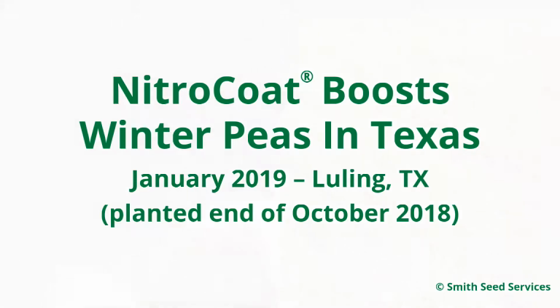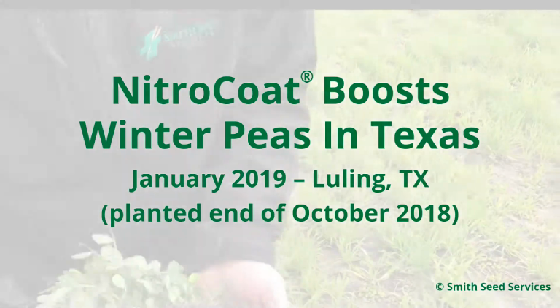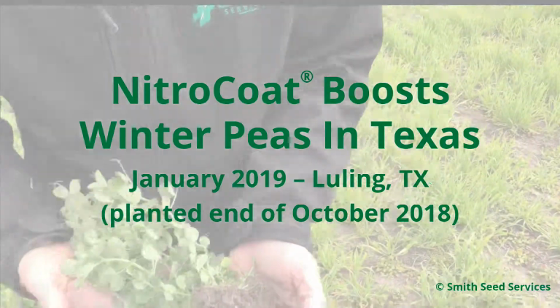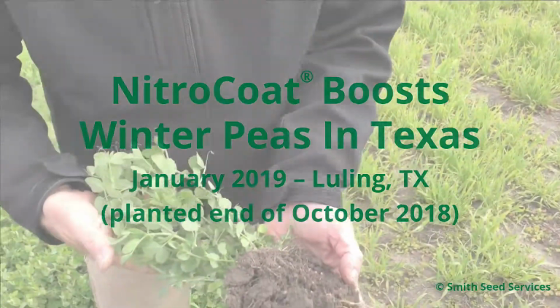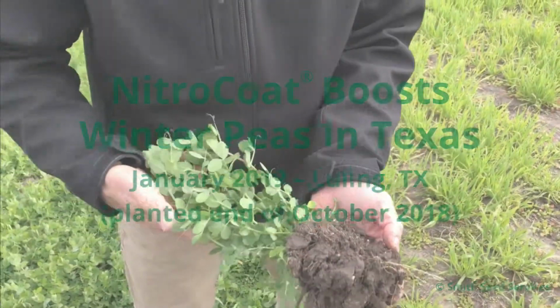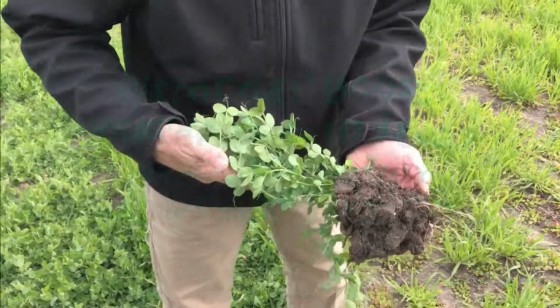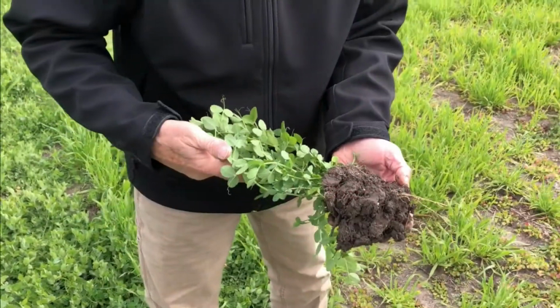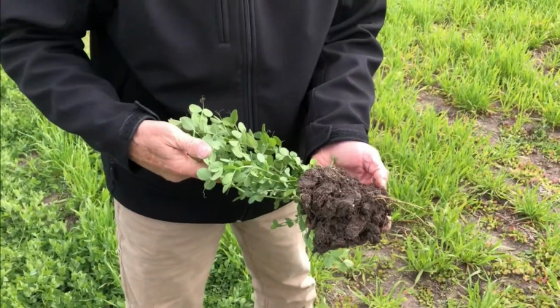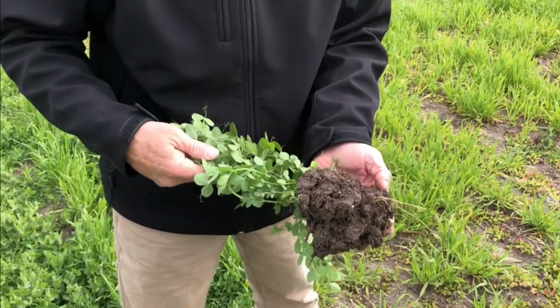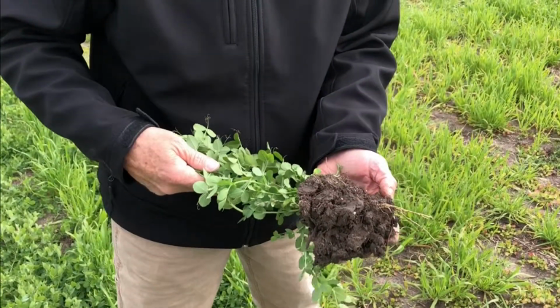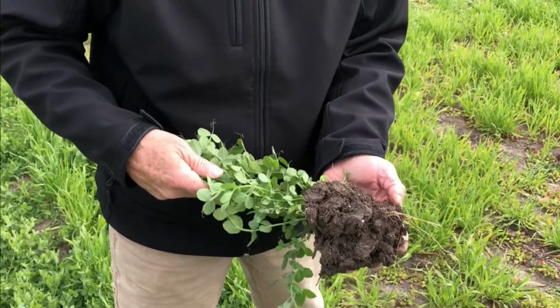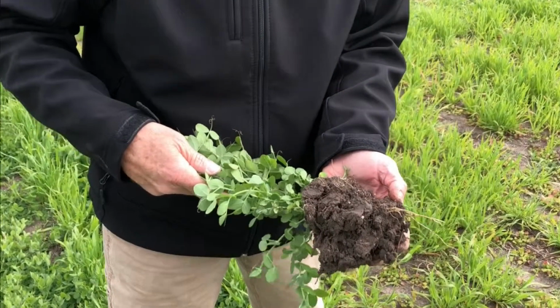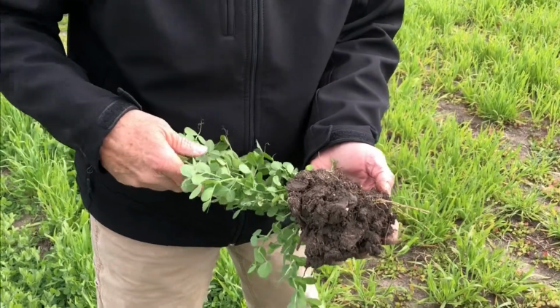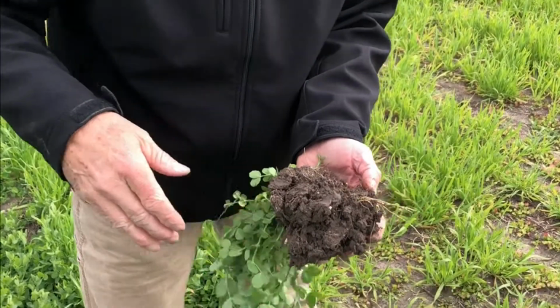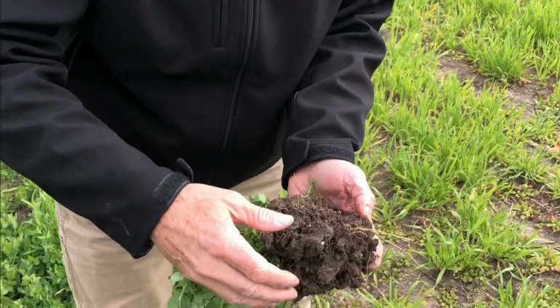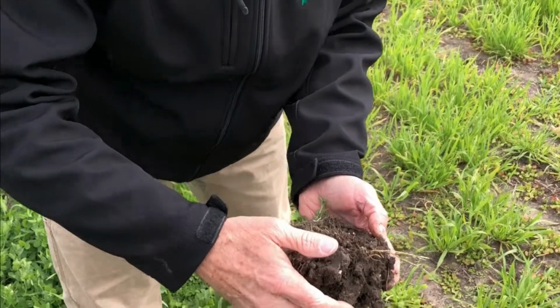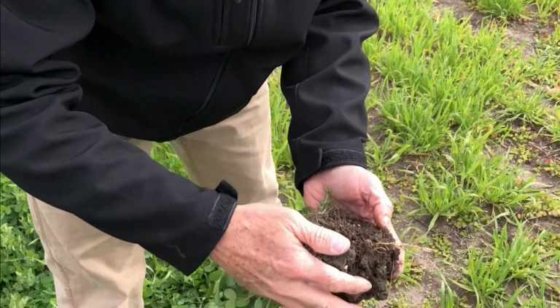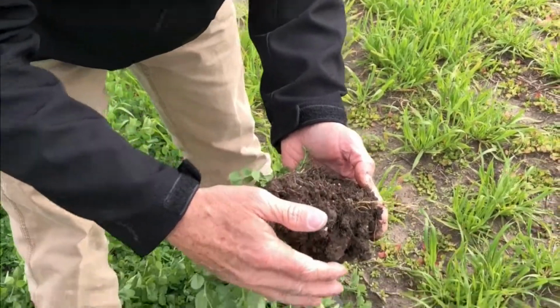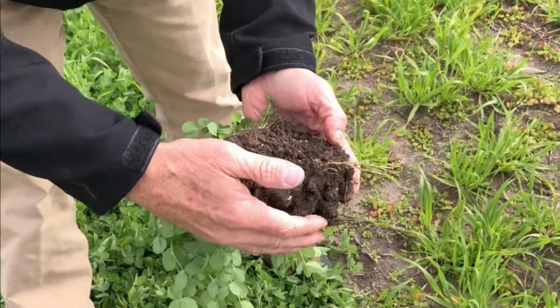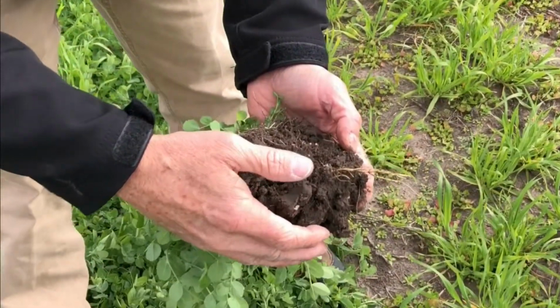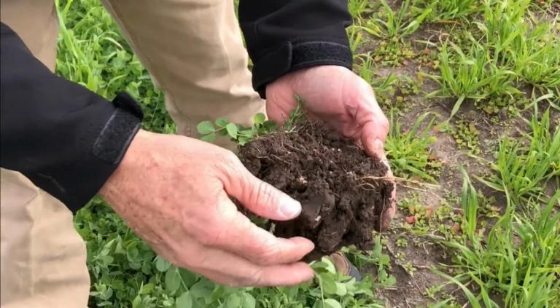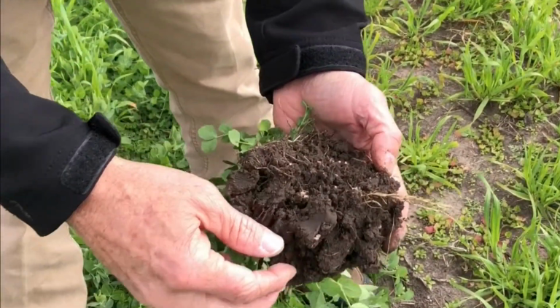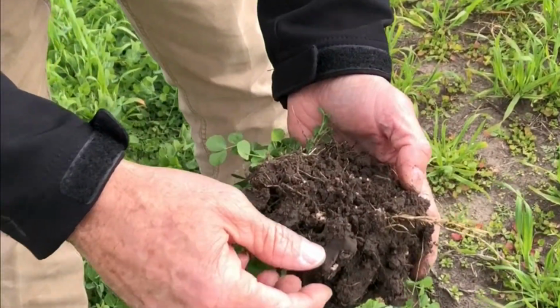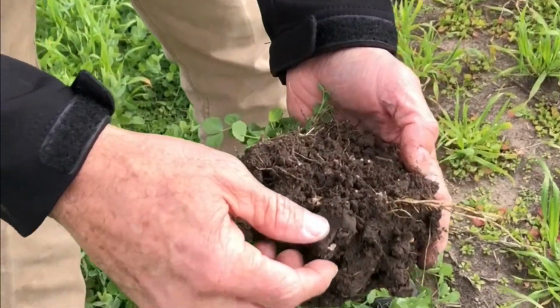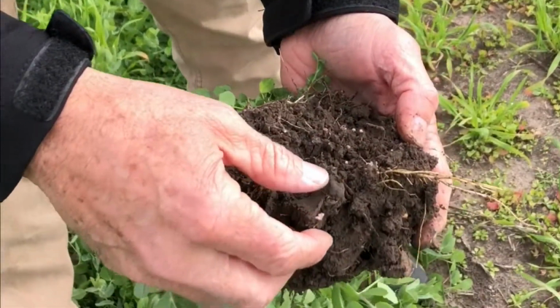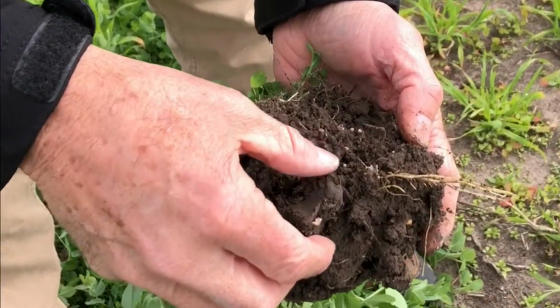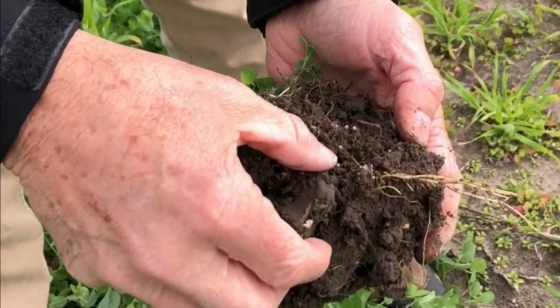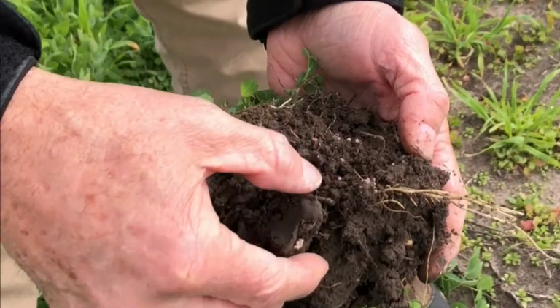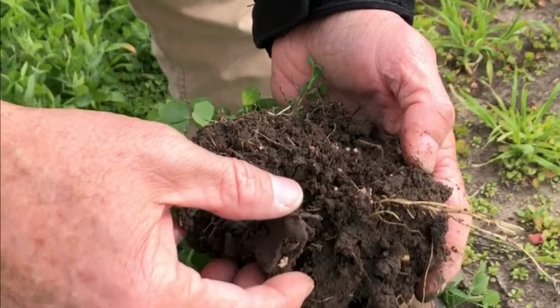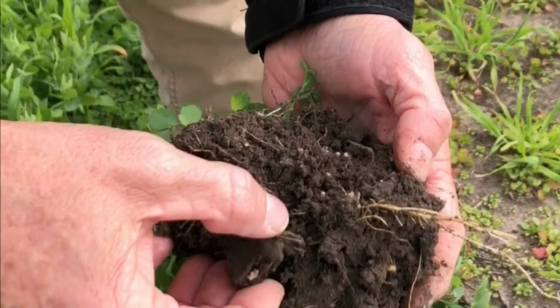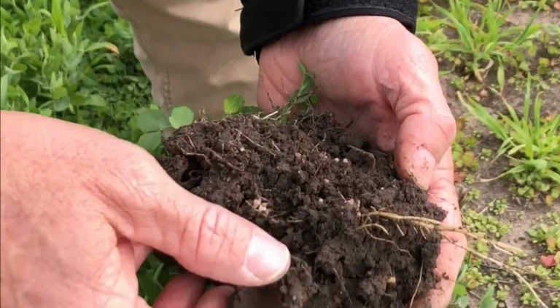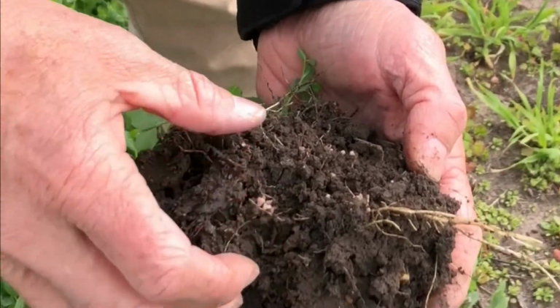So this is a YL winter pea that has been inoculated, and we're going to just peel back and look and see what's happened inside. This is excellent nodulation.